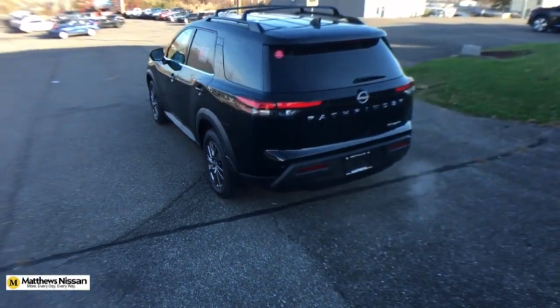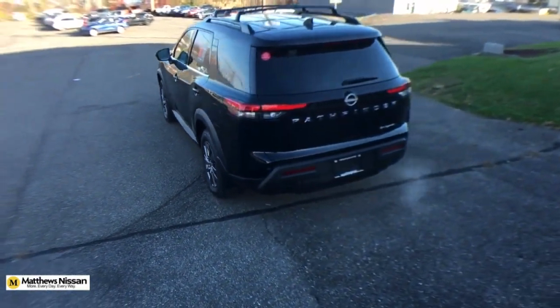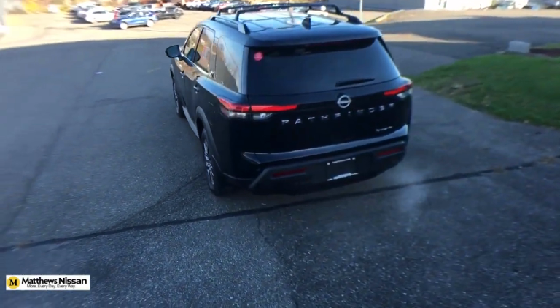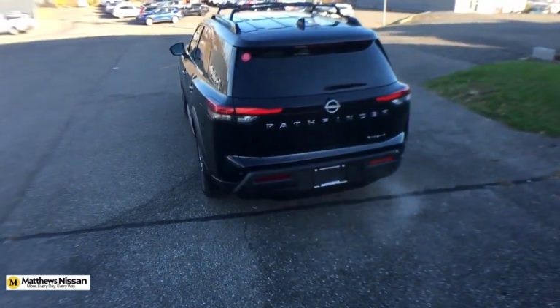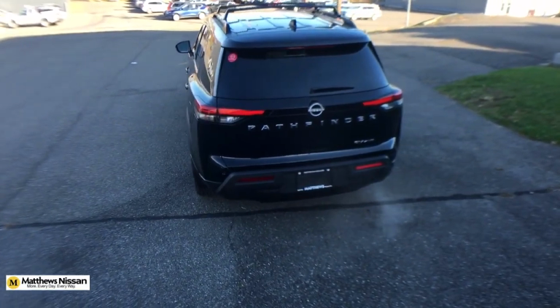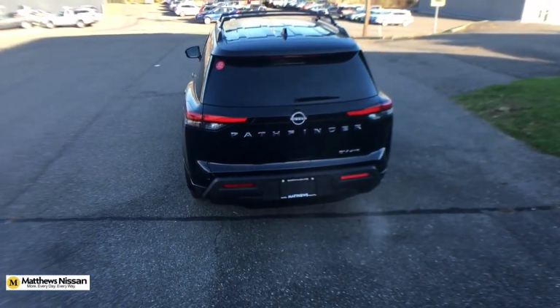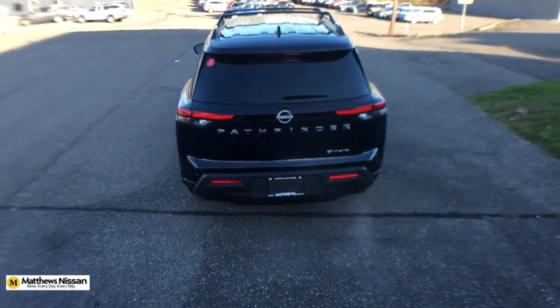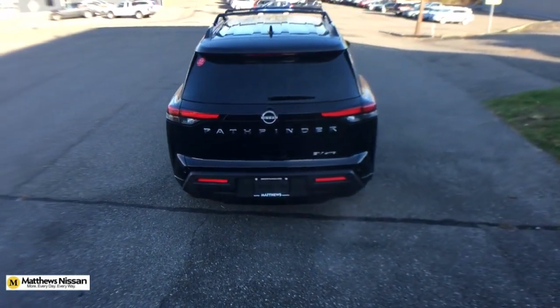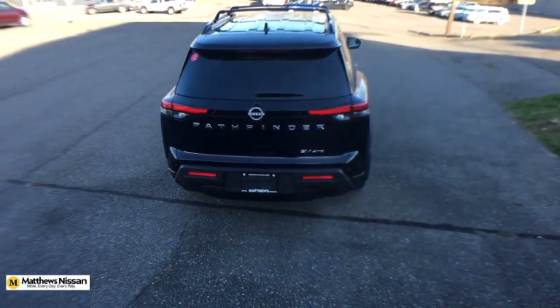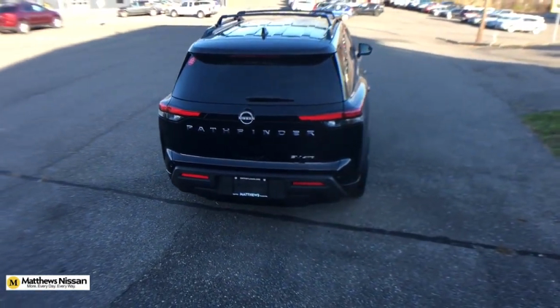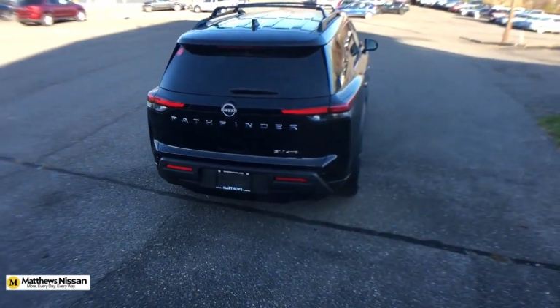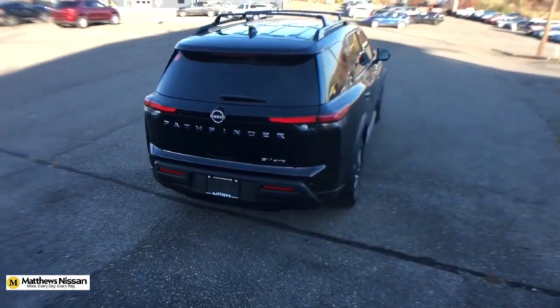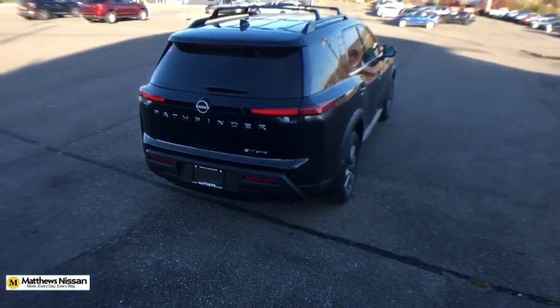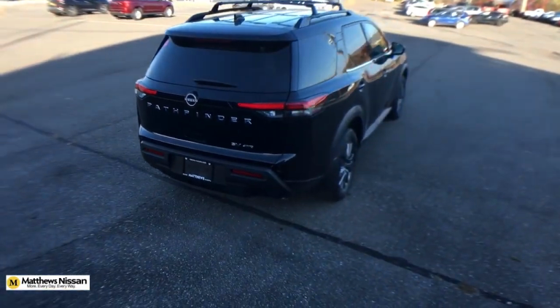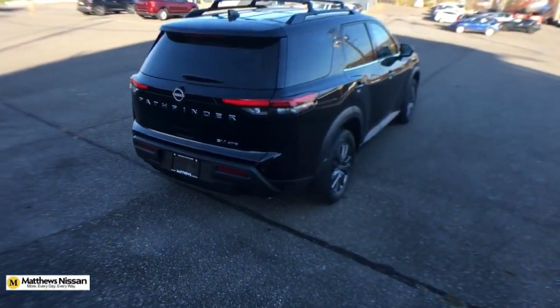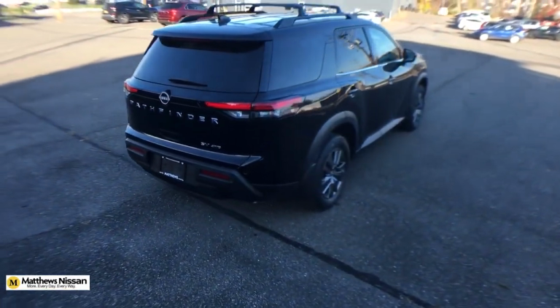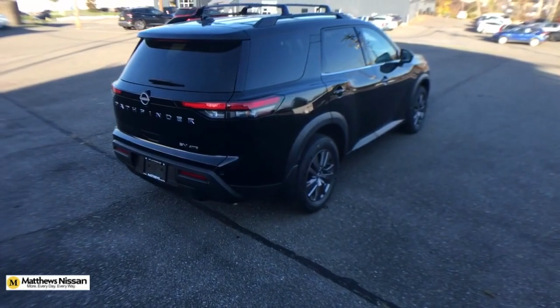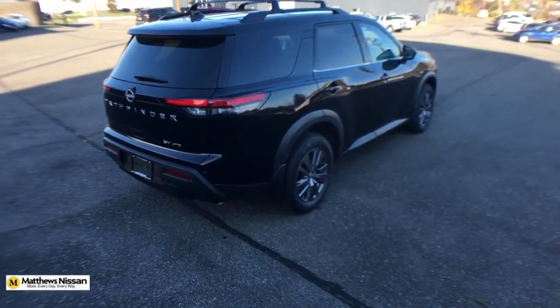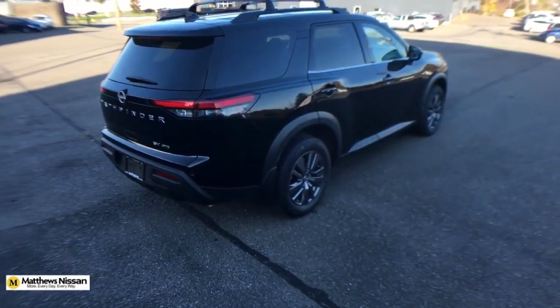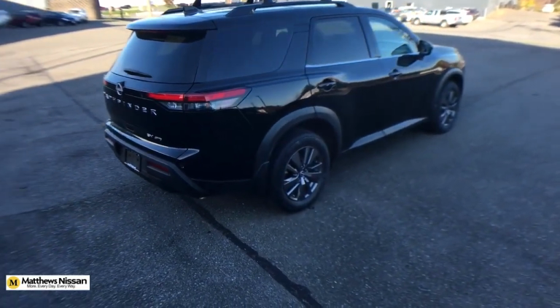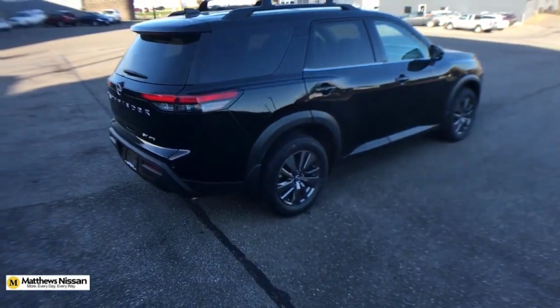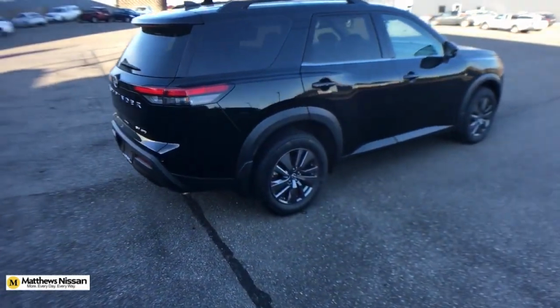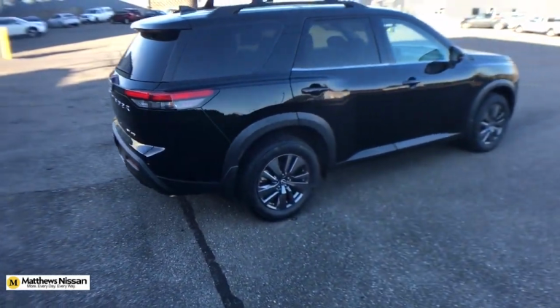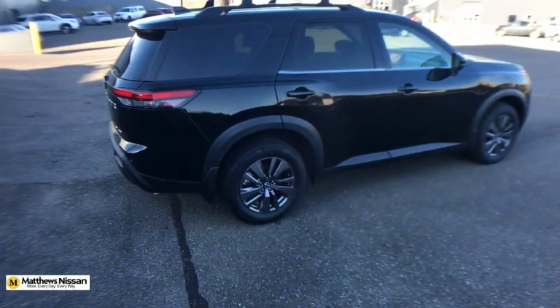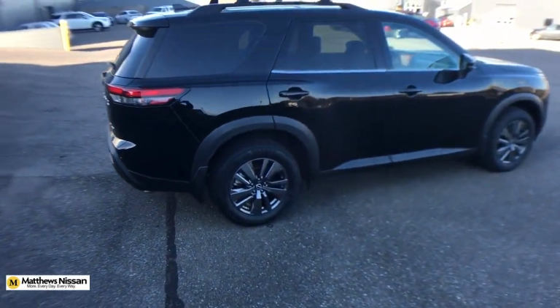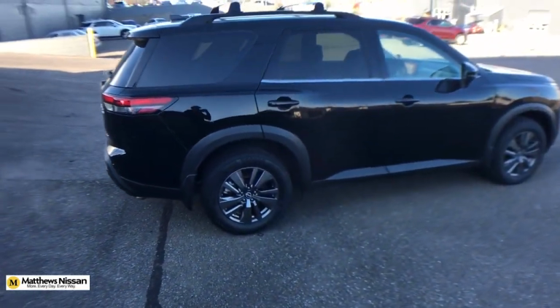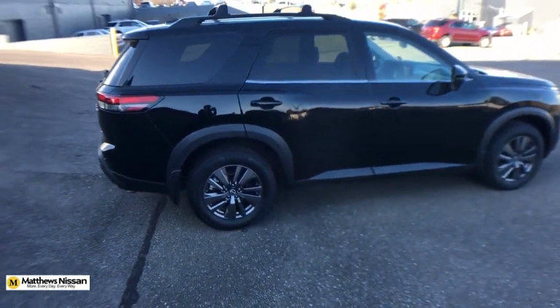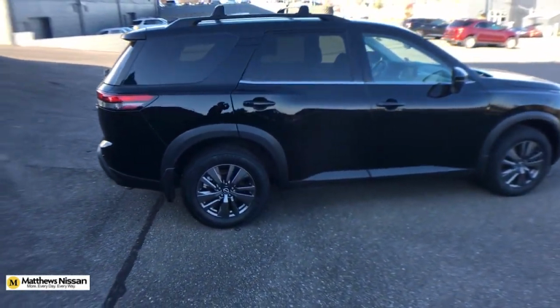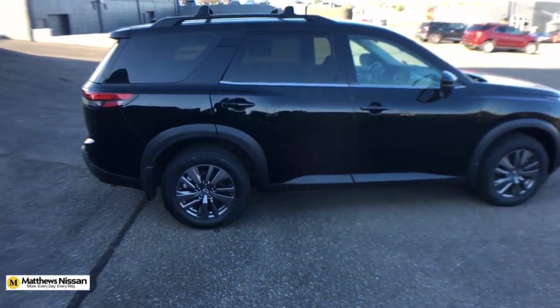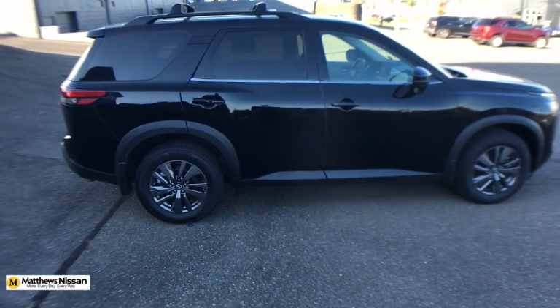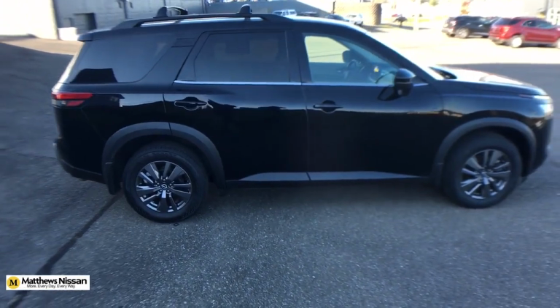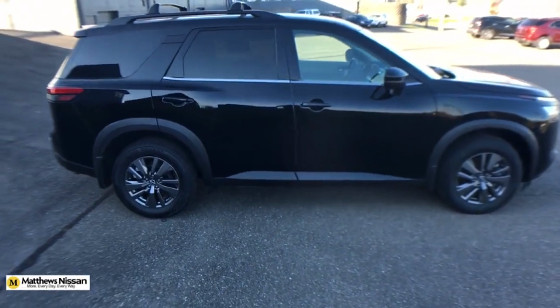This three-row SUV offers standard driver-assist safety features, impressive towing ability, thoughtful family-focused amenities, and a smooth, quiet ride. These are just some of the great options this vehicle comes with.